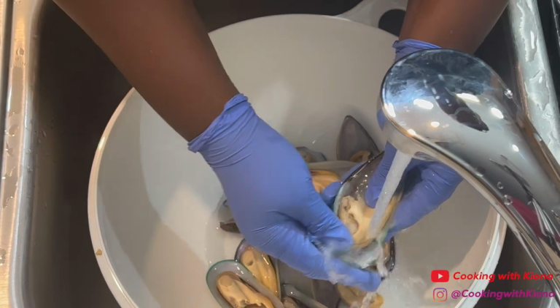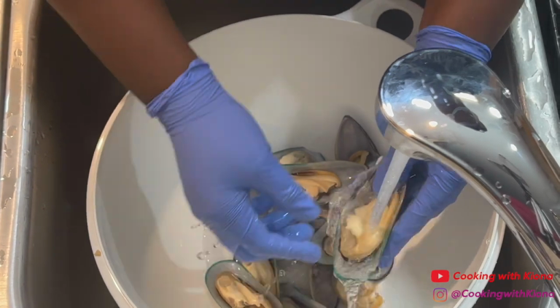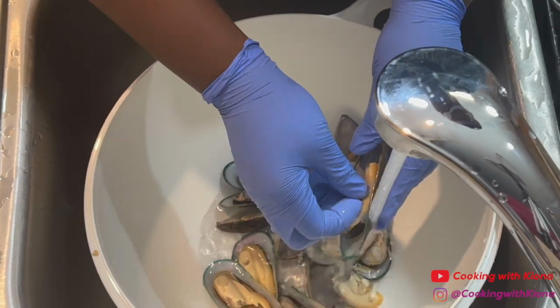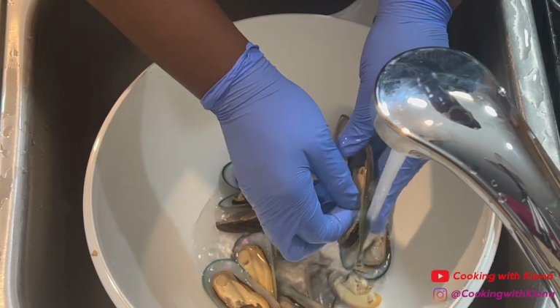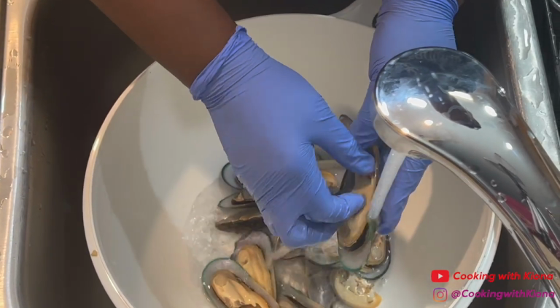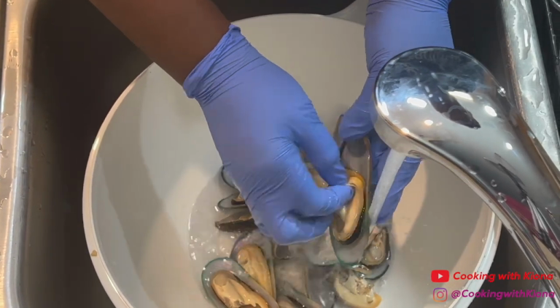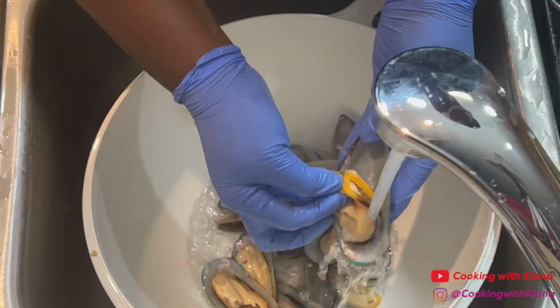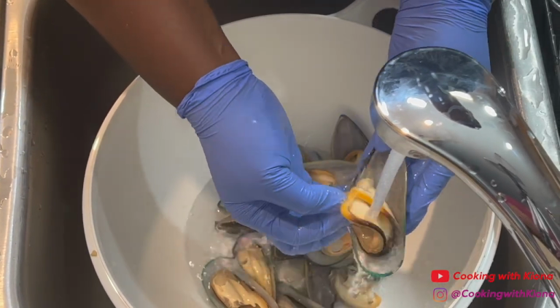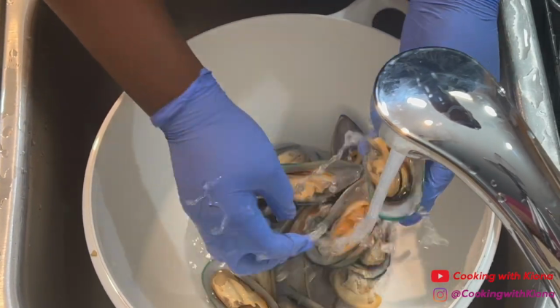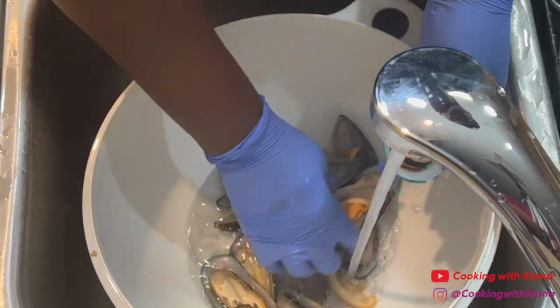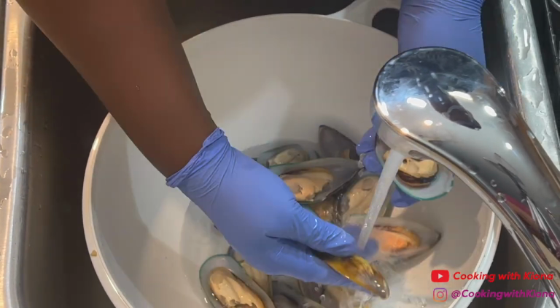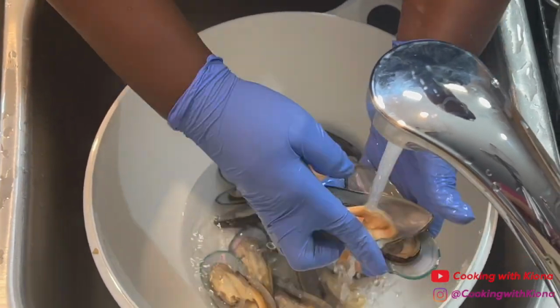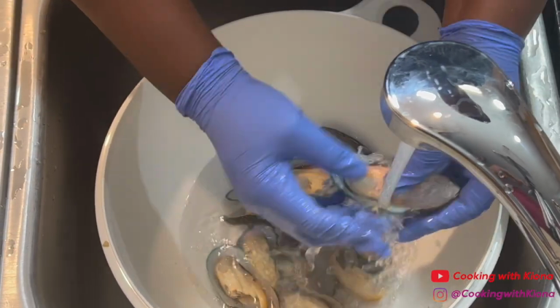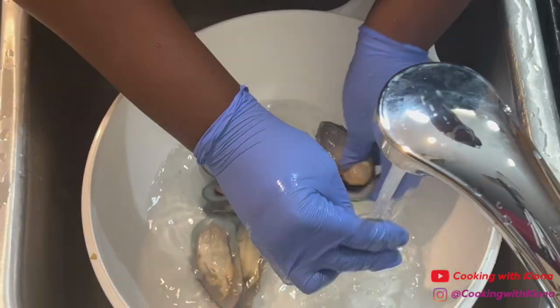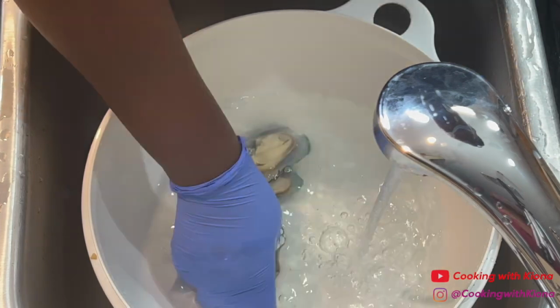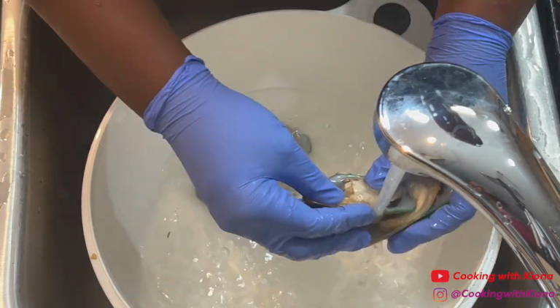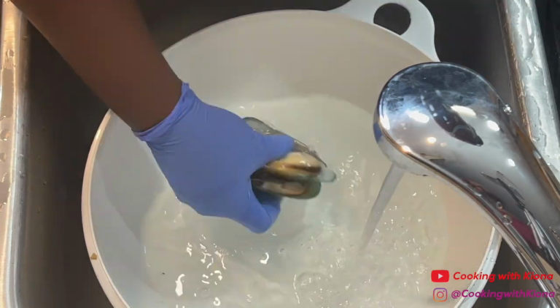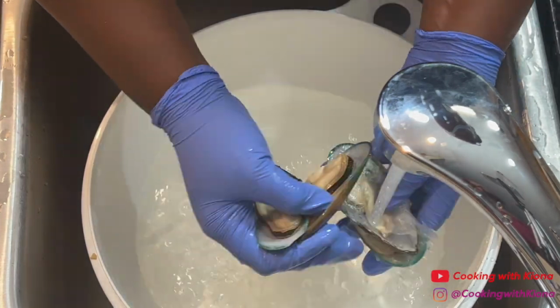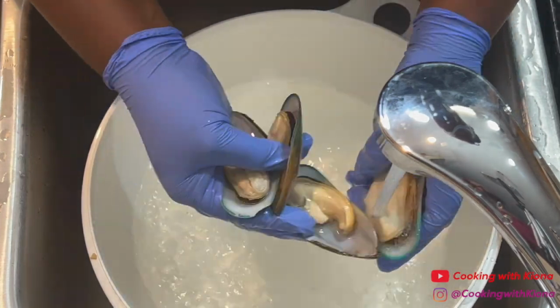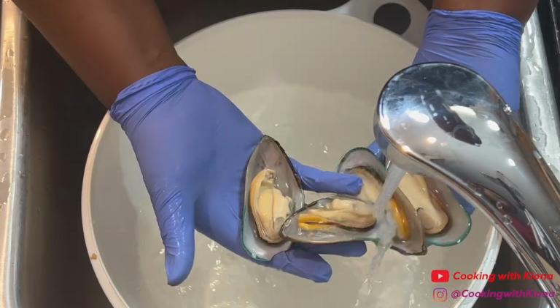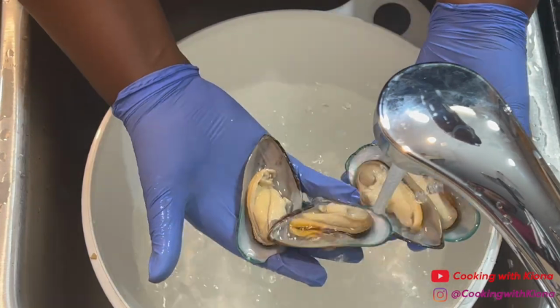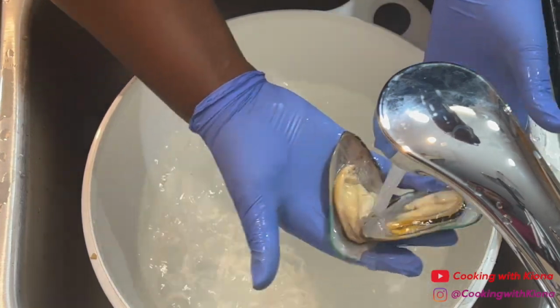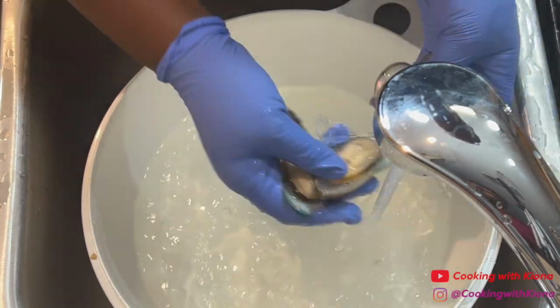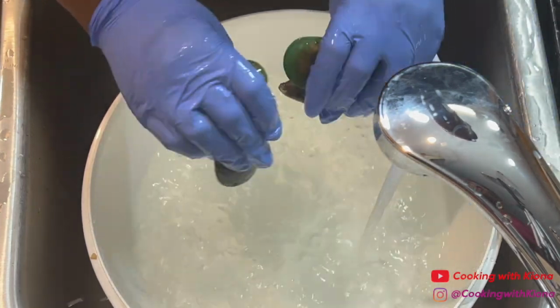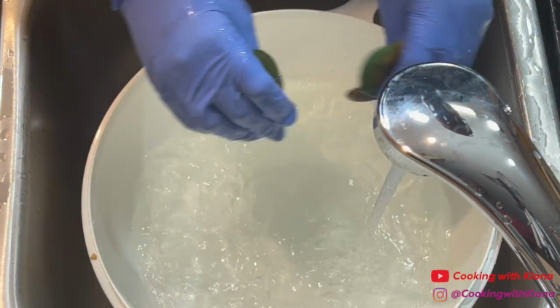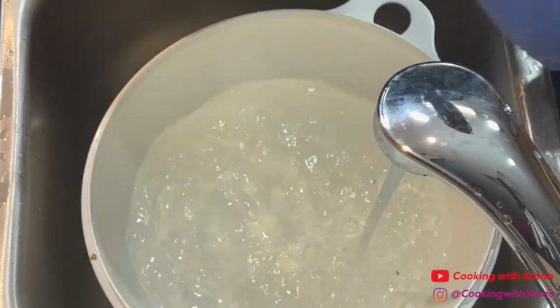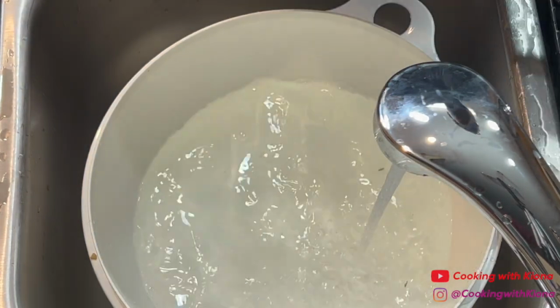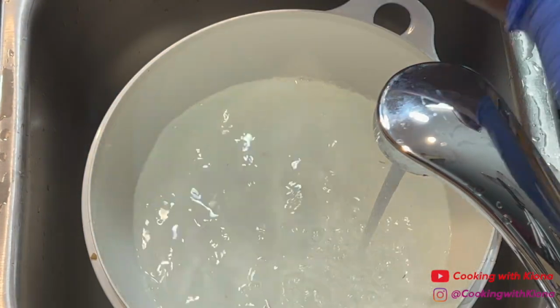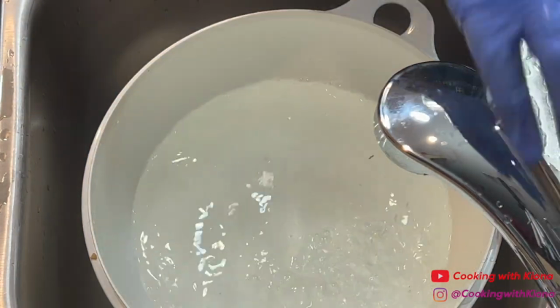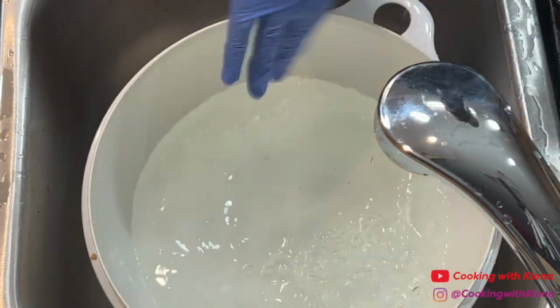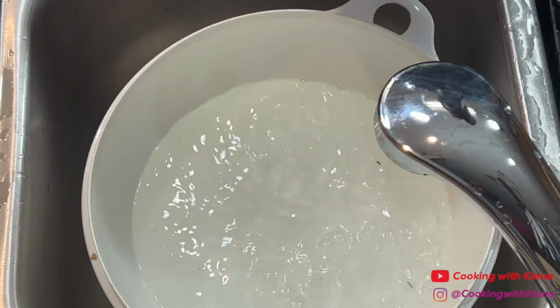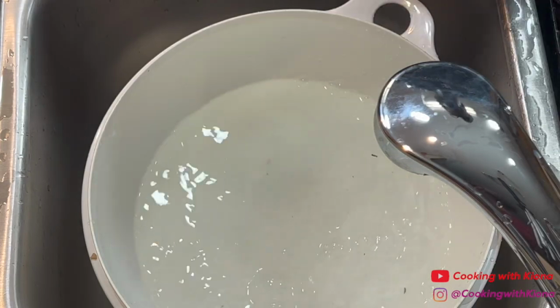When you're finished, give your mussels another good rinse just to make sure you've removed everything and that they're clean. When you have finished cleaning your mussels, set them to the side.